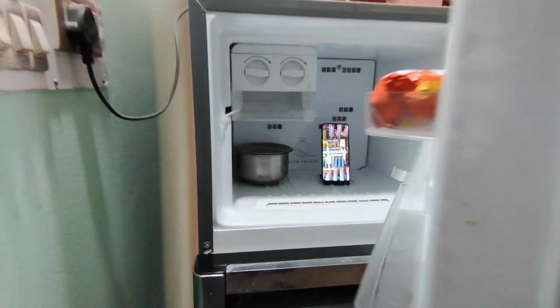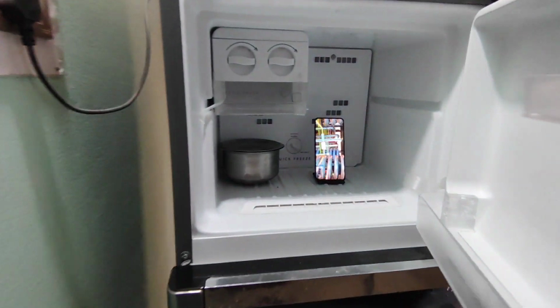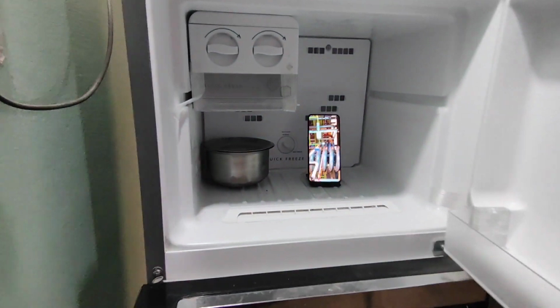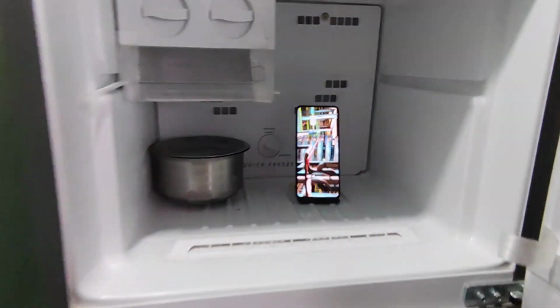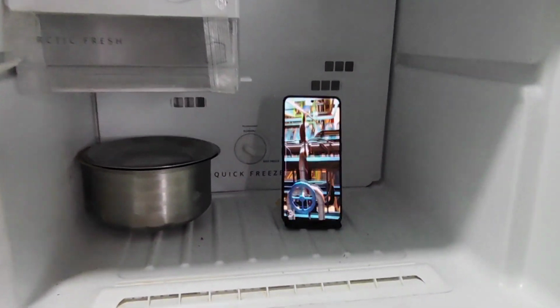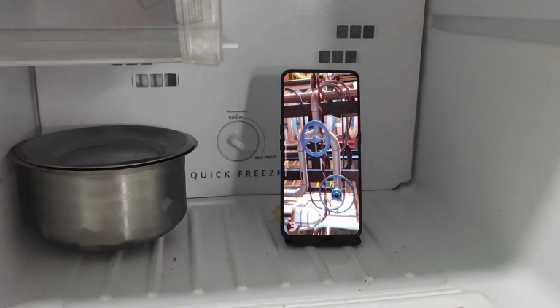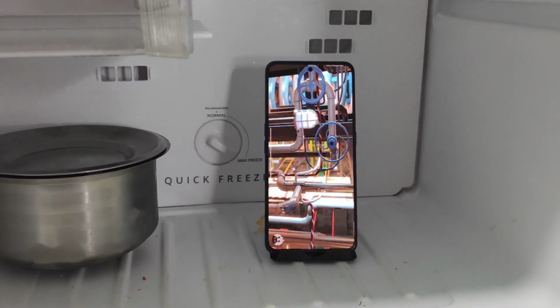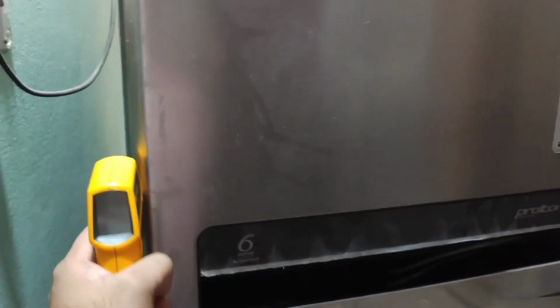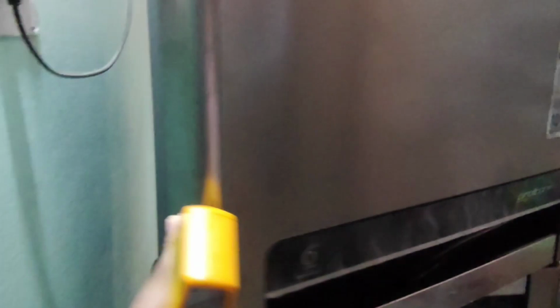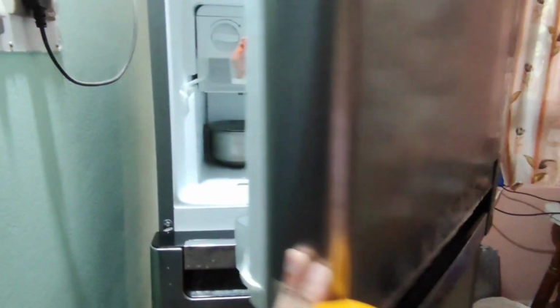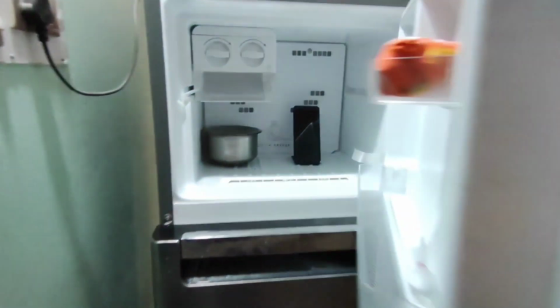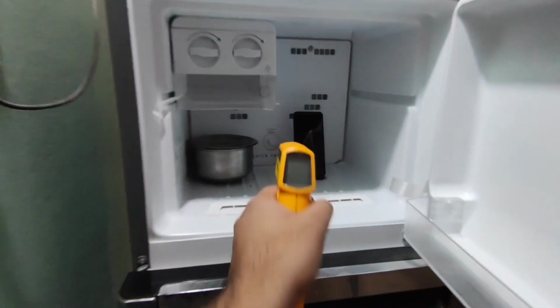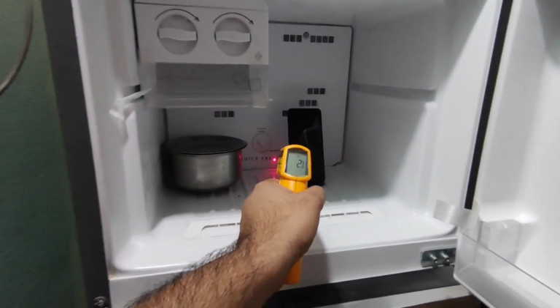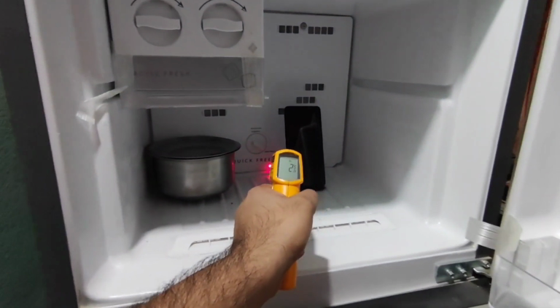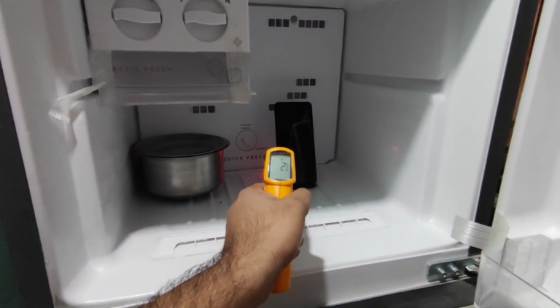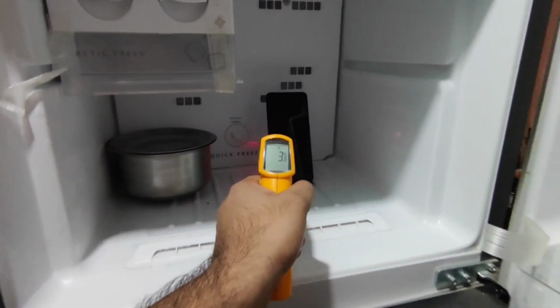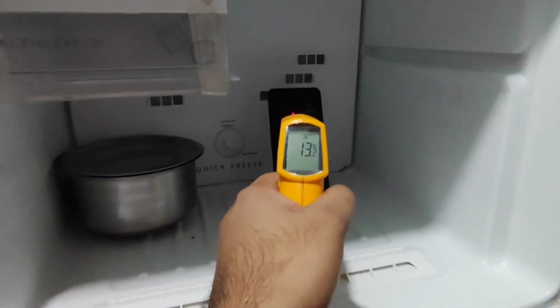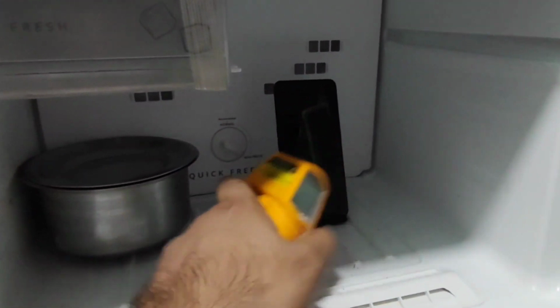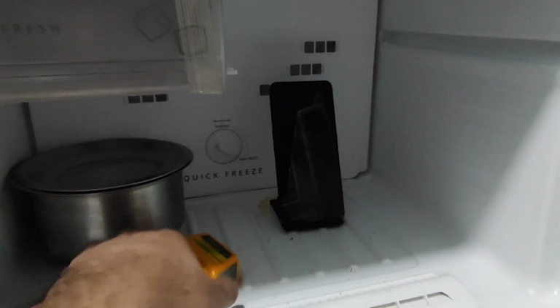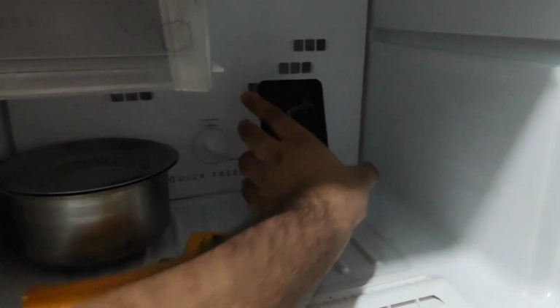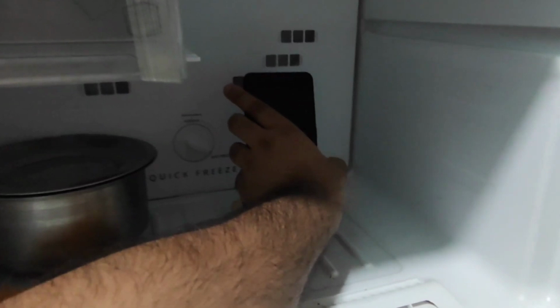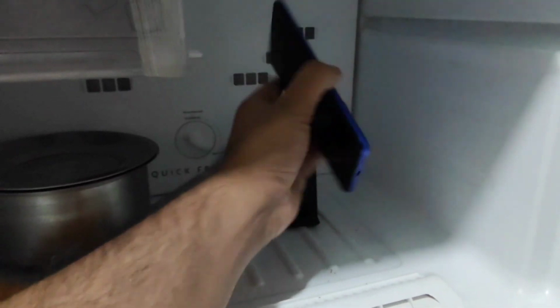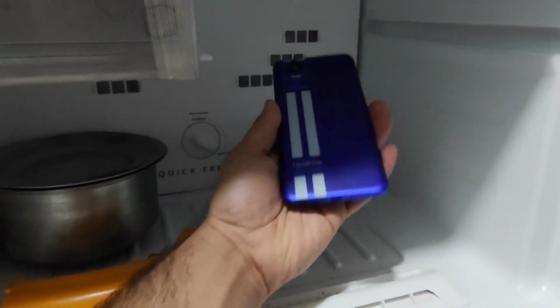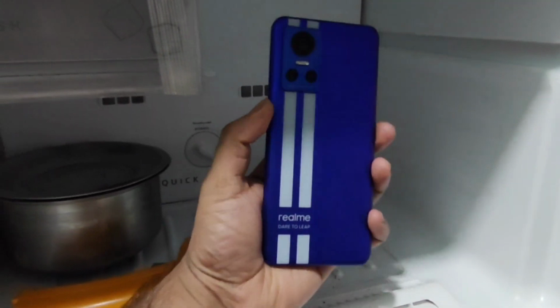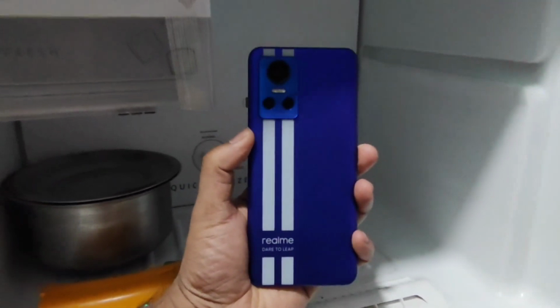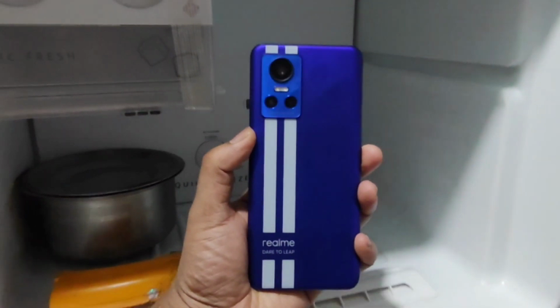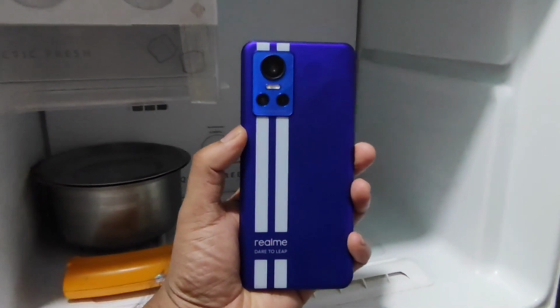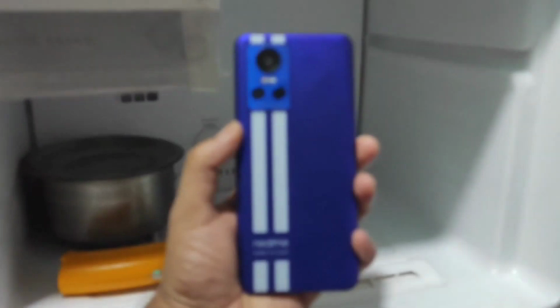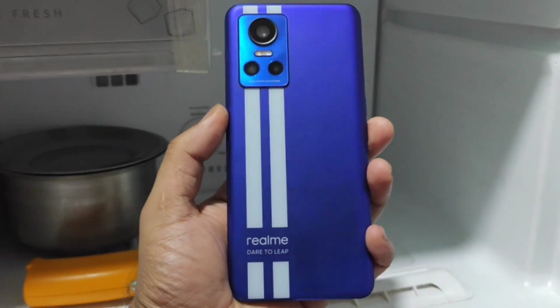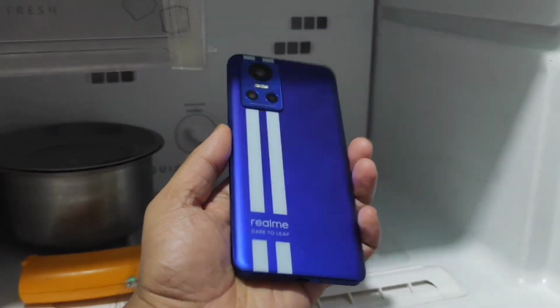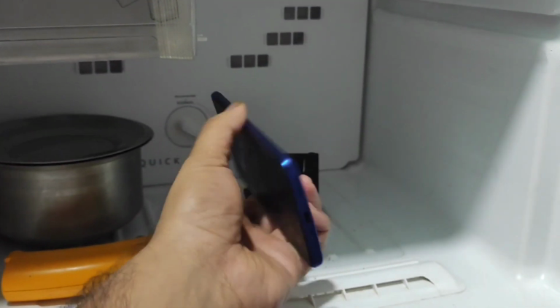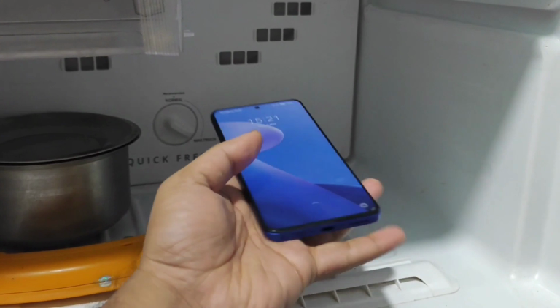Hi friends, welcome back to my channel SciTecher. In this video, I am going to do the anti-benchmark test in the Realme GT Neo 3 device inside the freezer. Let's find out, under these extreme cool conditions, what will be the highest benchmark scores we can actually get in this Dimensity 8100 processor.